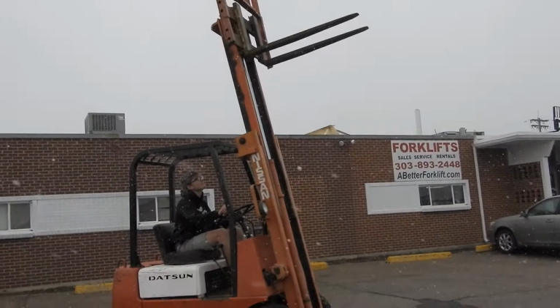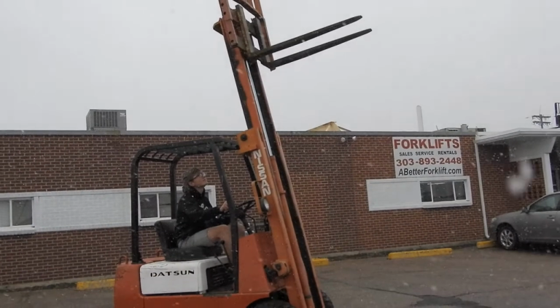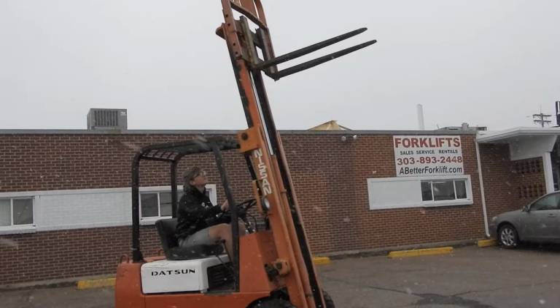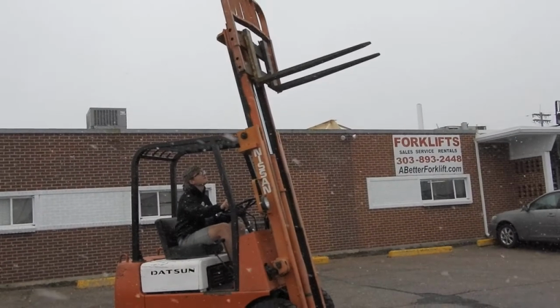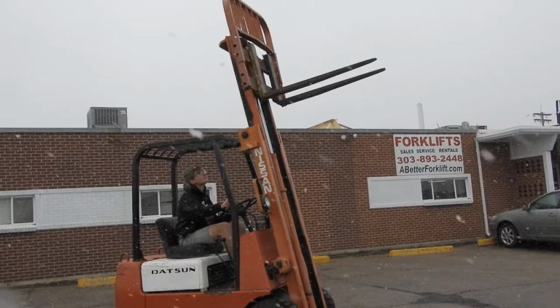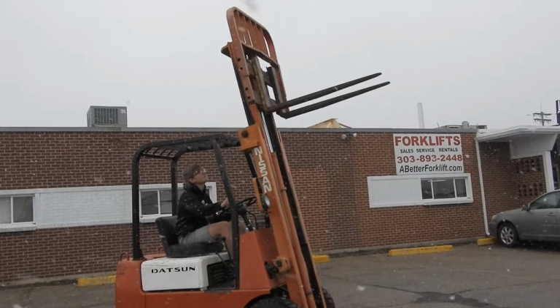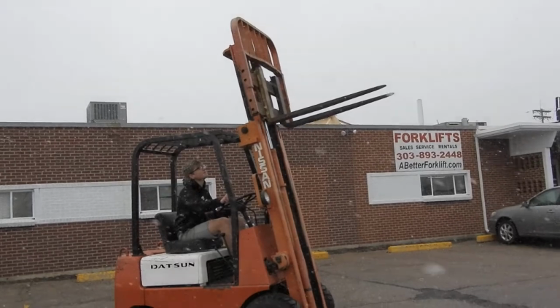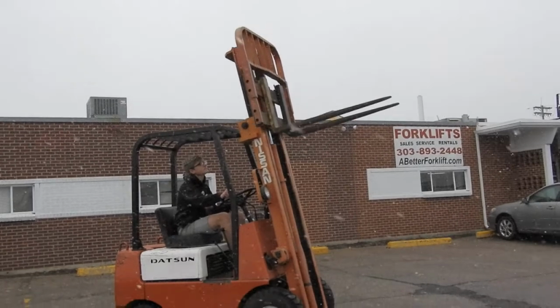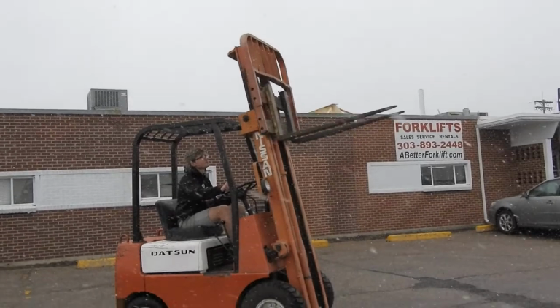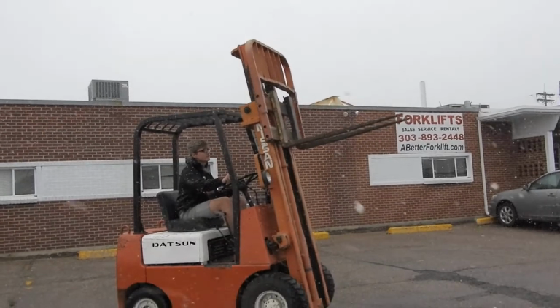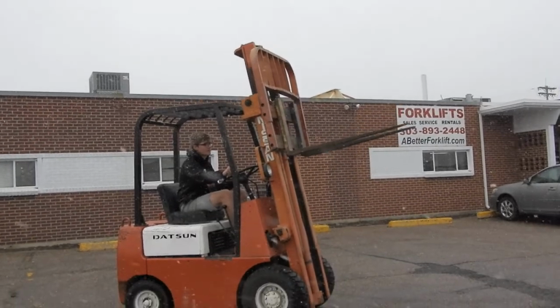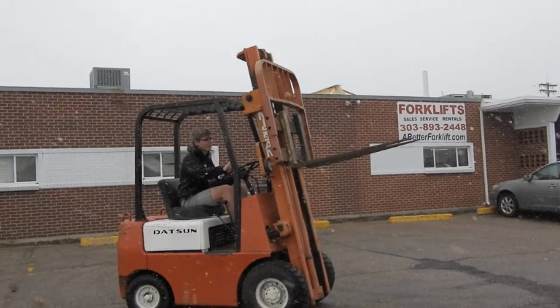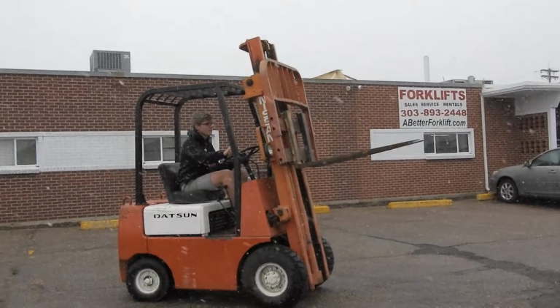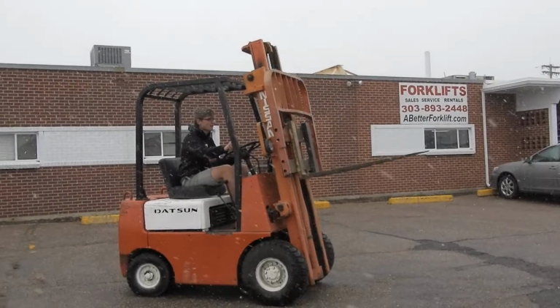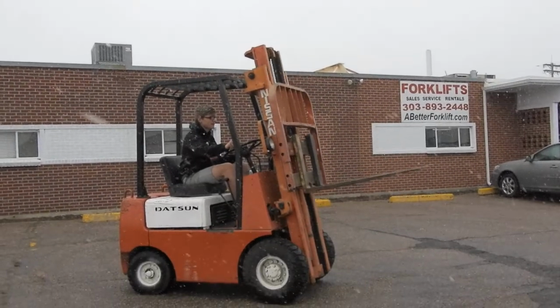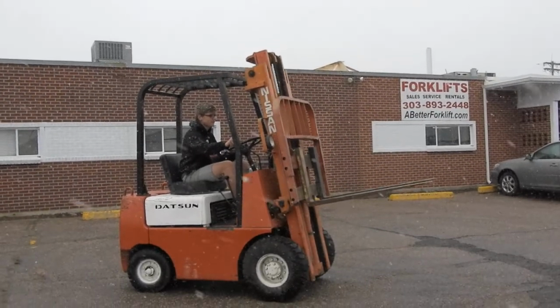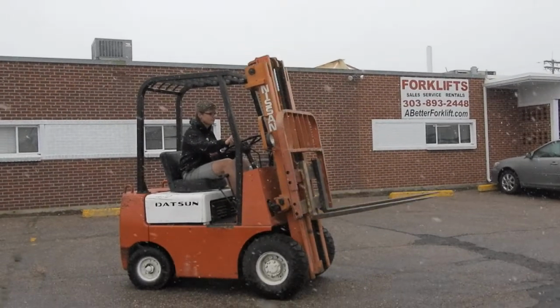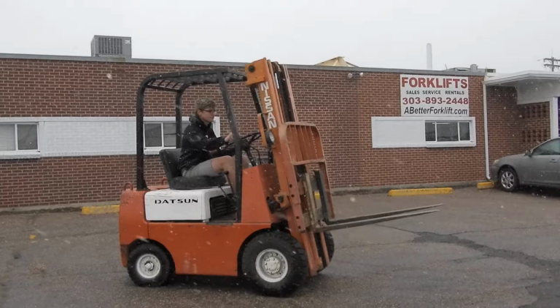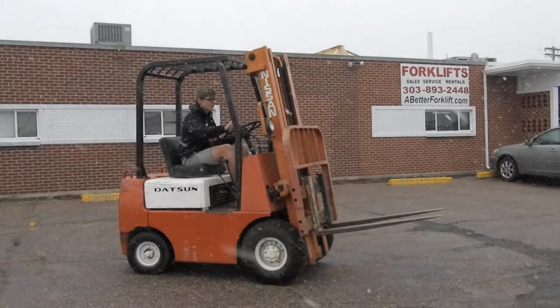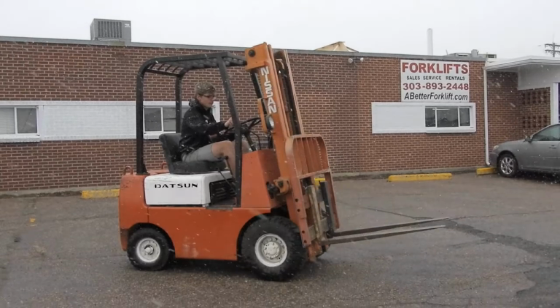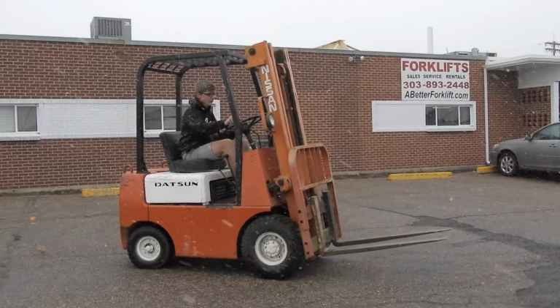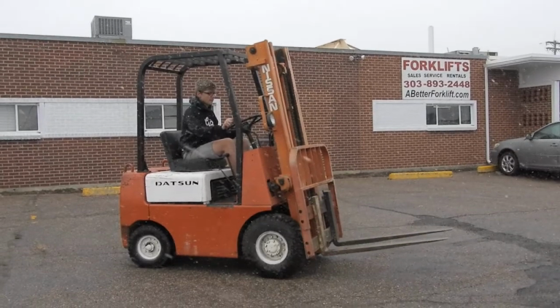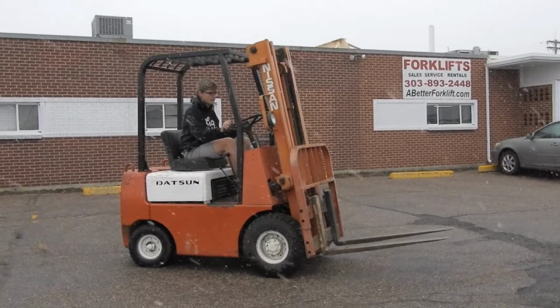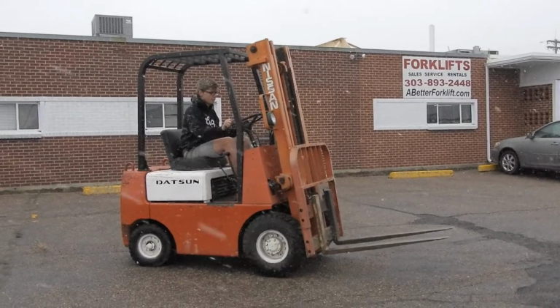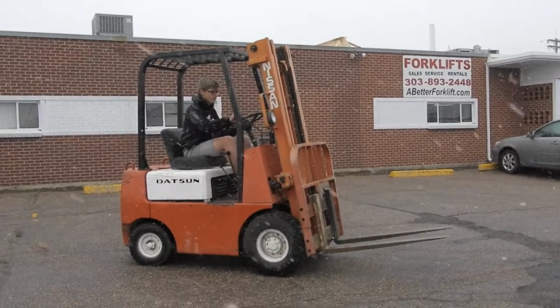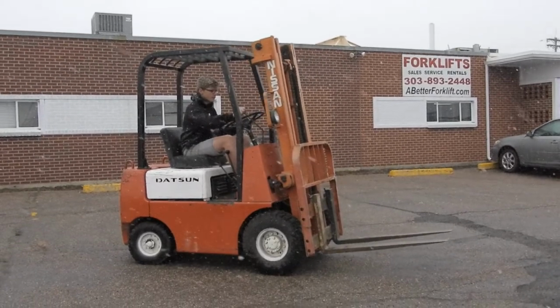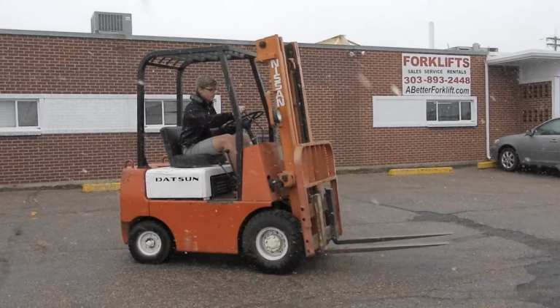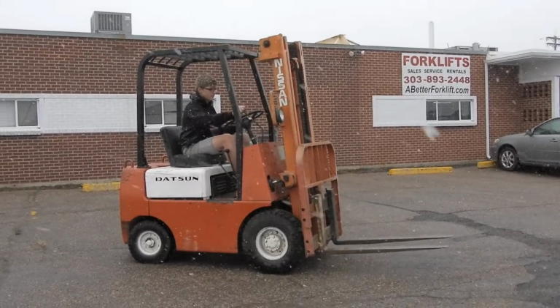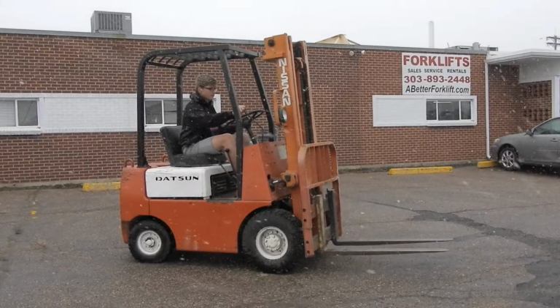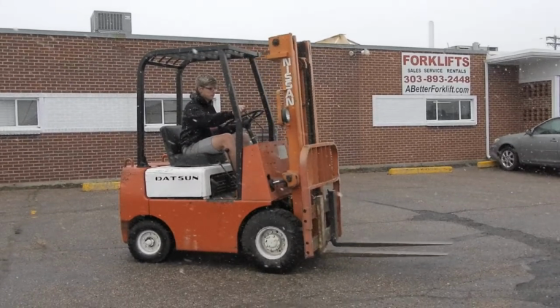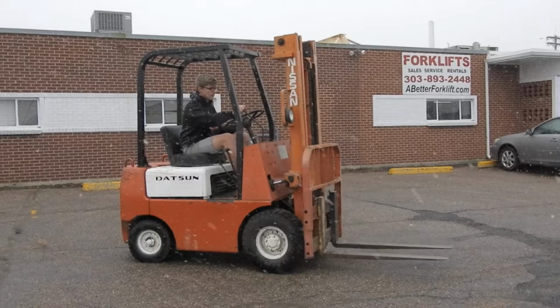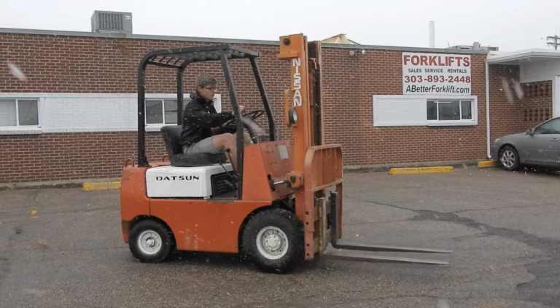This unit has had recent repairs and new PM service. You can check out this forklift online at abetterforklift.com, or stop by at the store in Denver, Fort Collins, or Torrington, Wyoming.